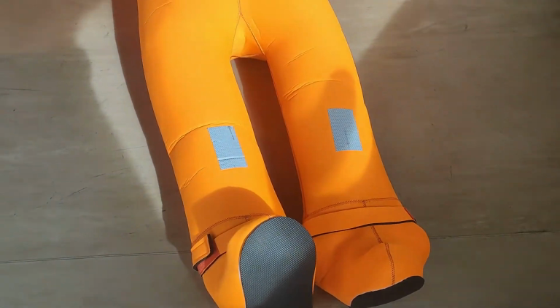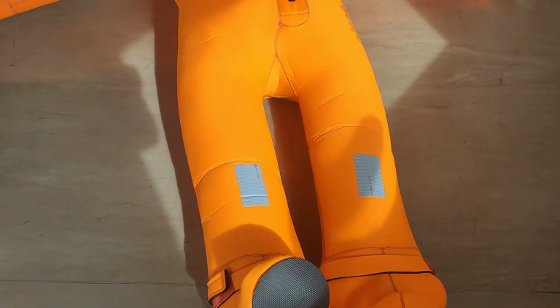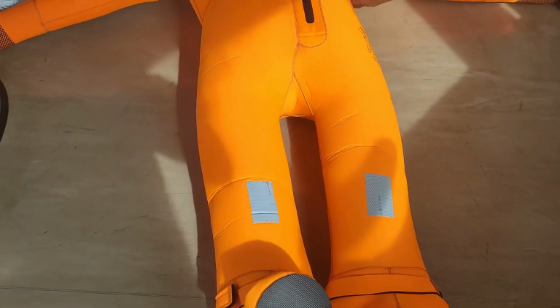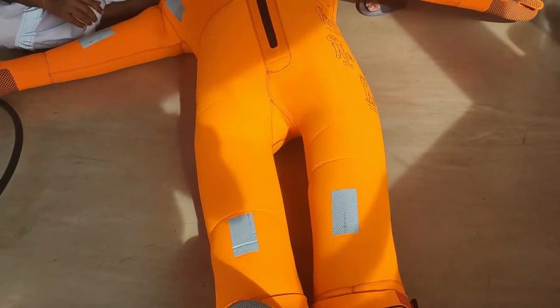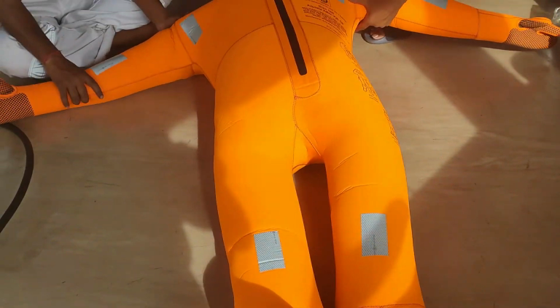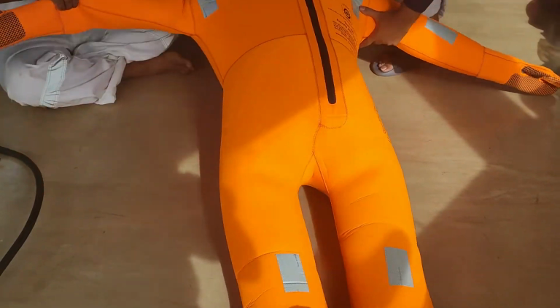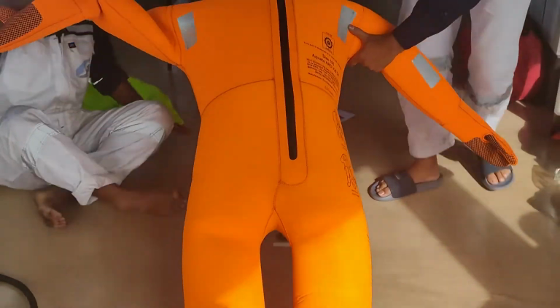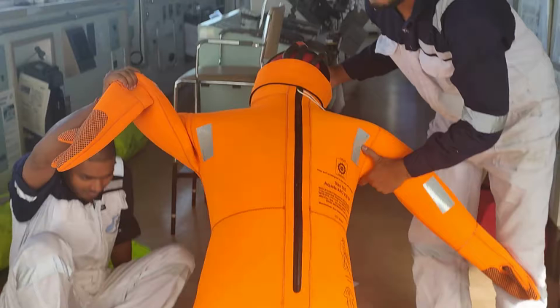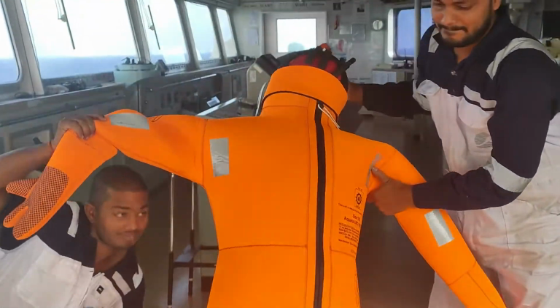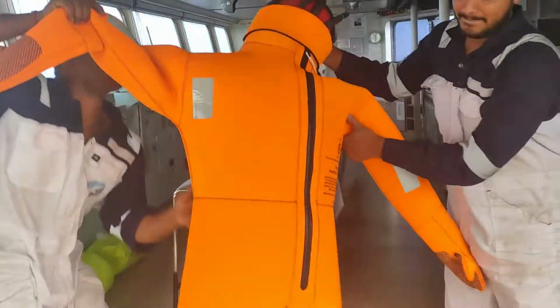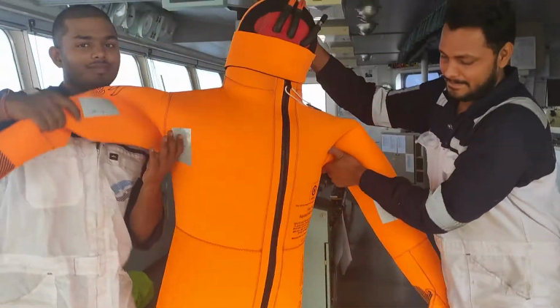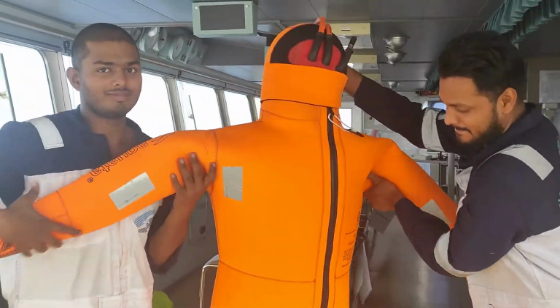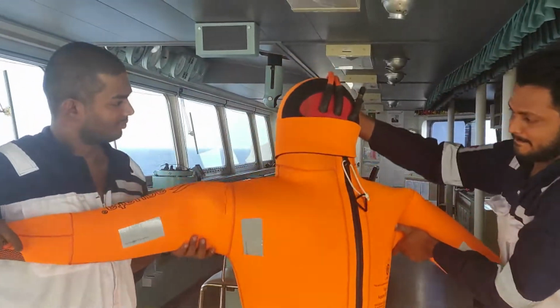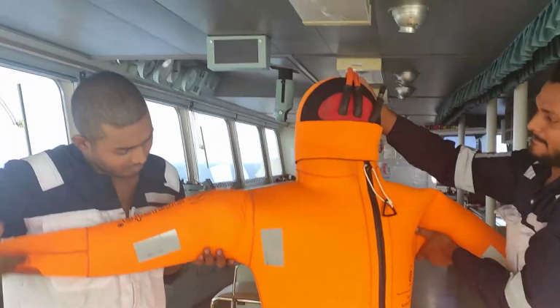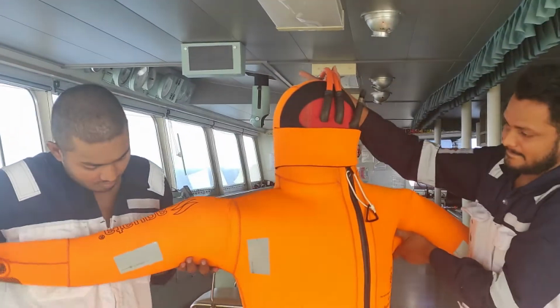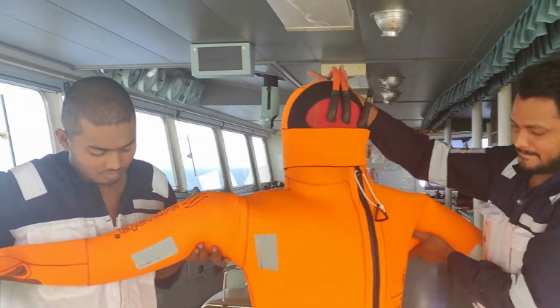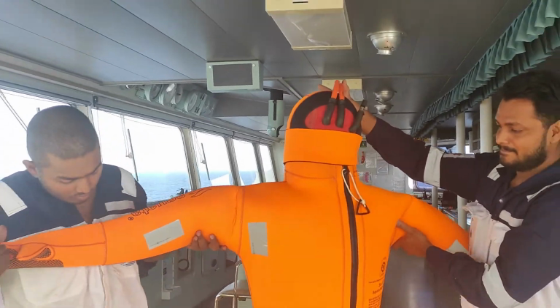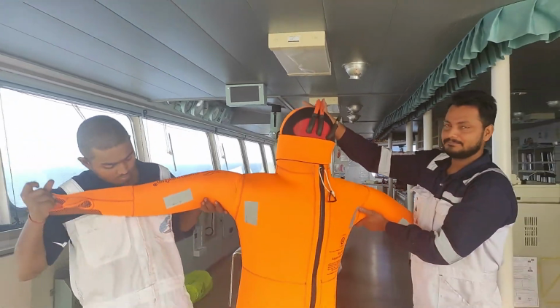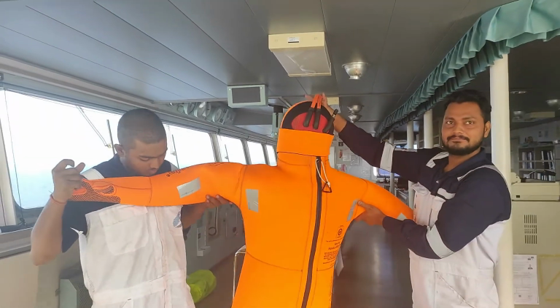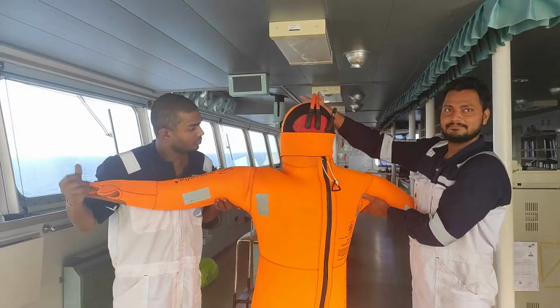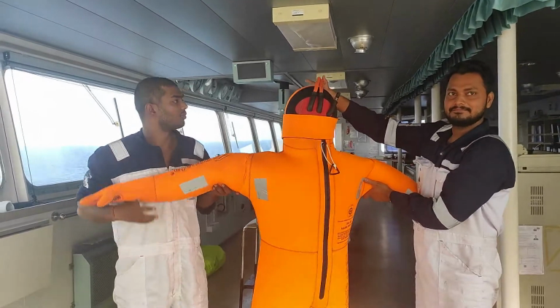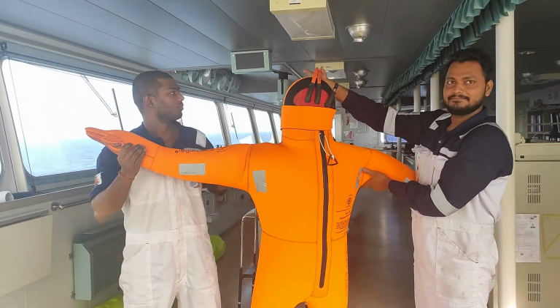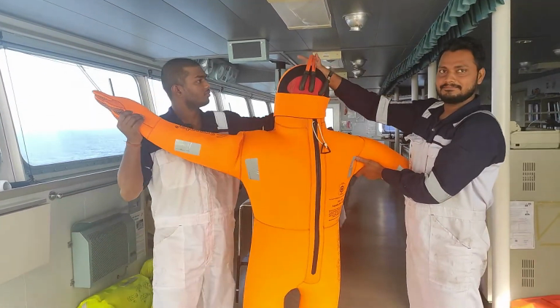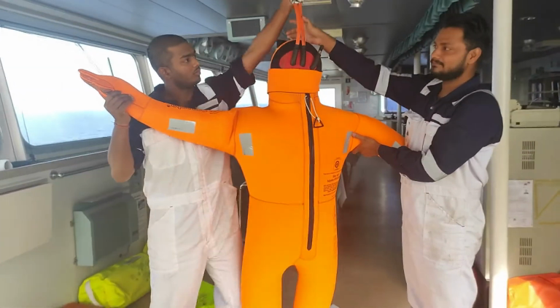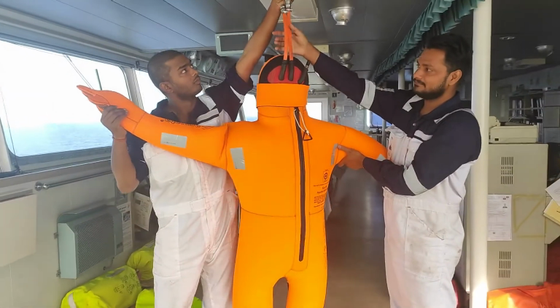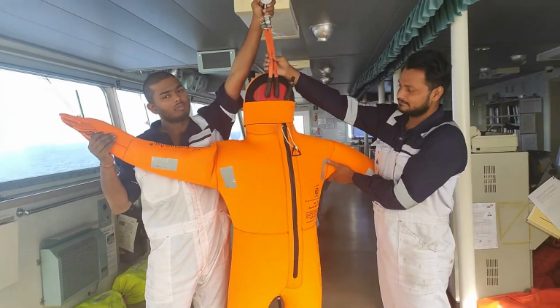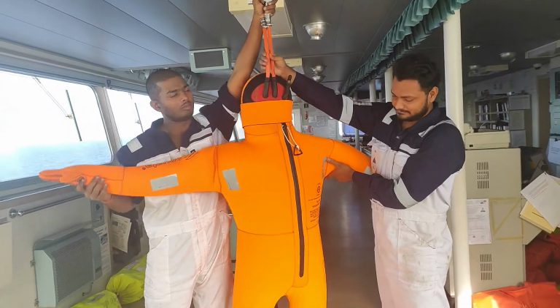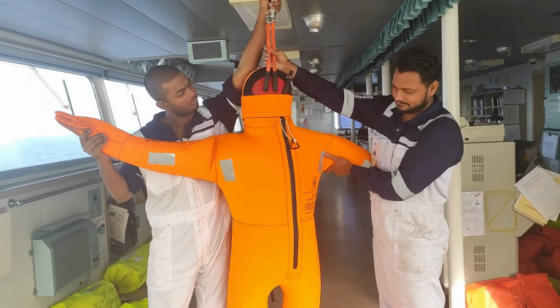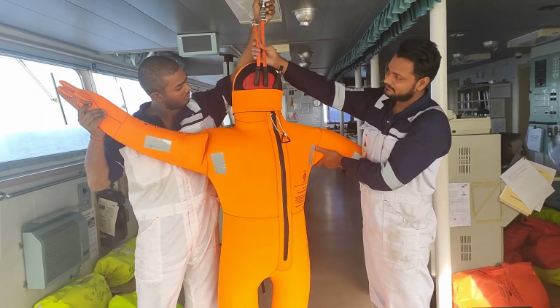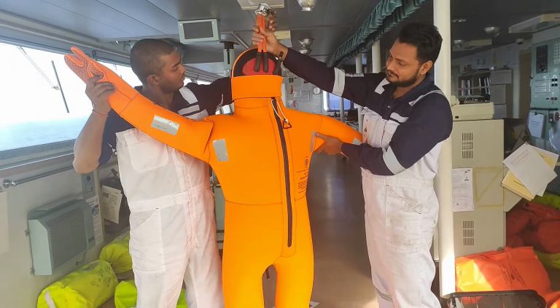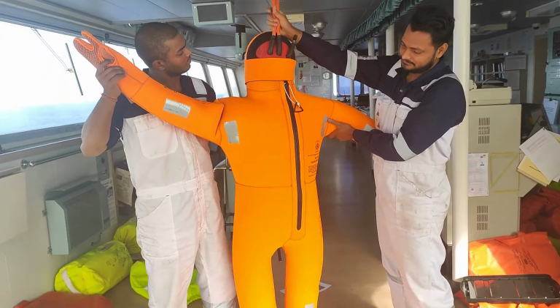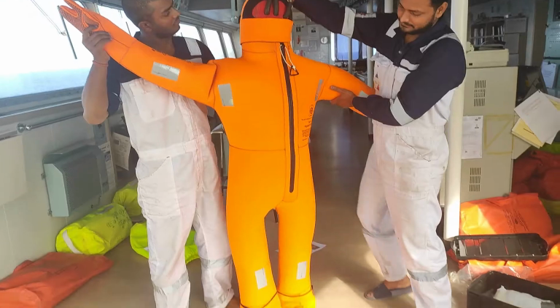Now making the man hold it up. When you wear the immersion suit, it will look like this way.